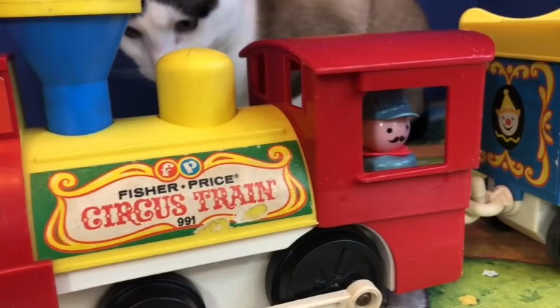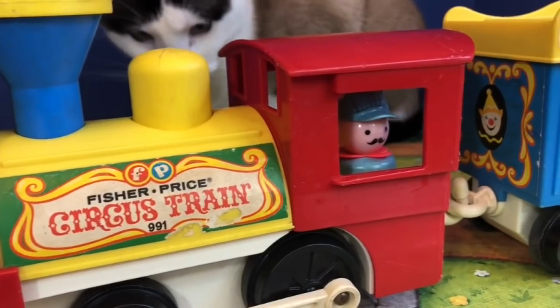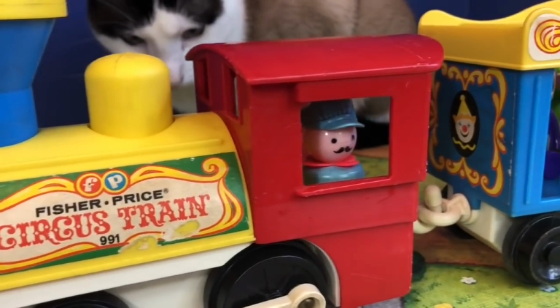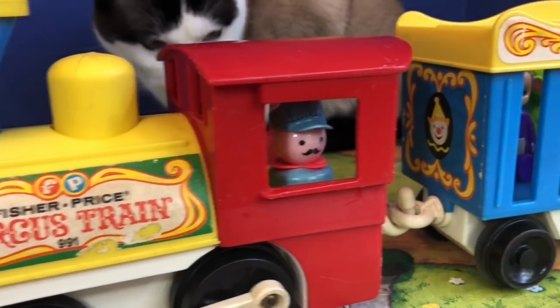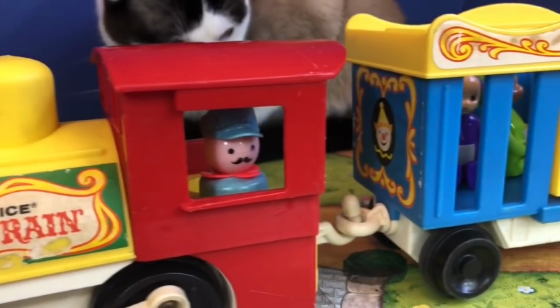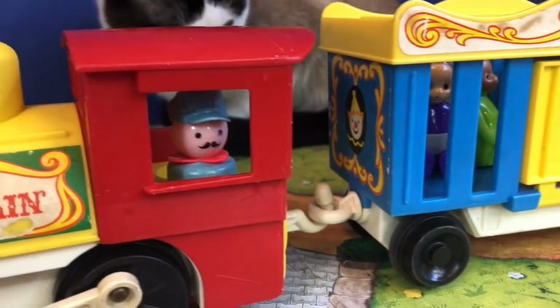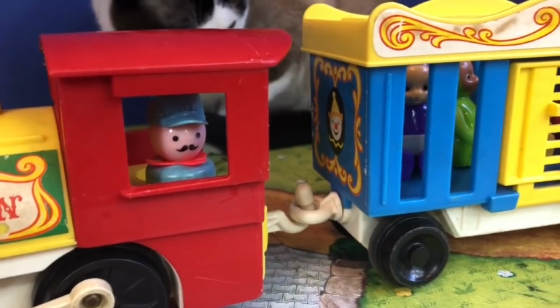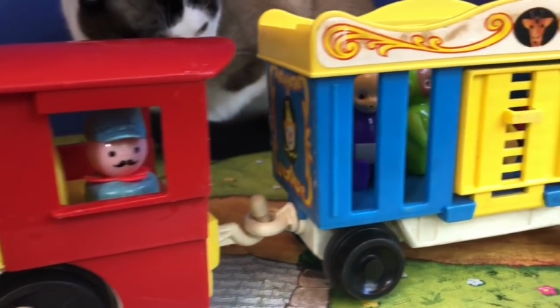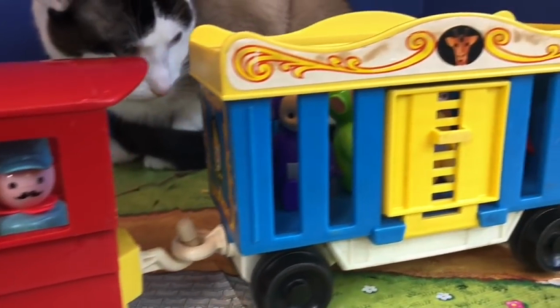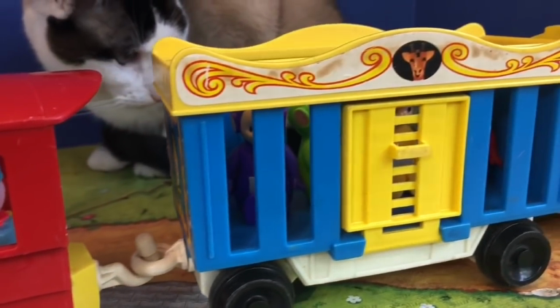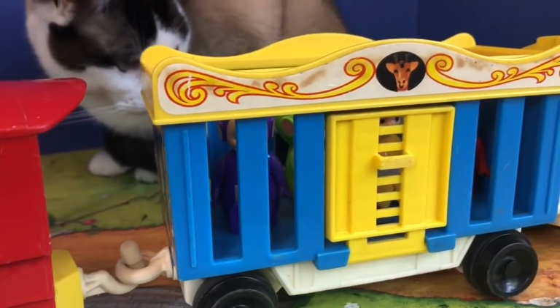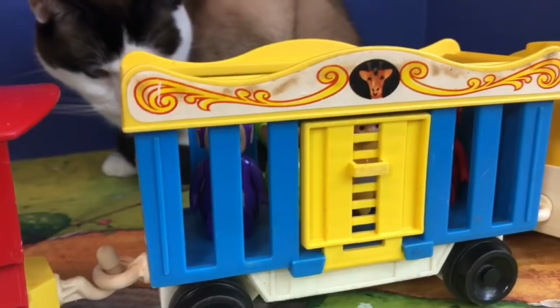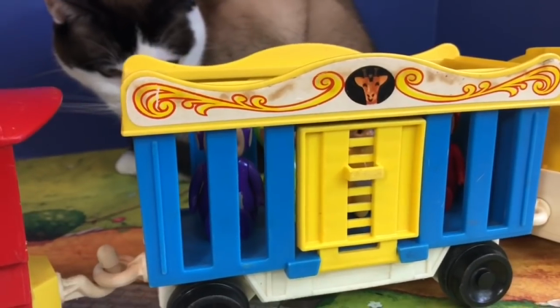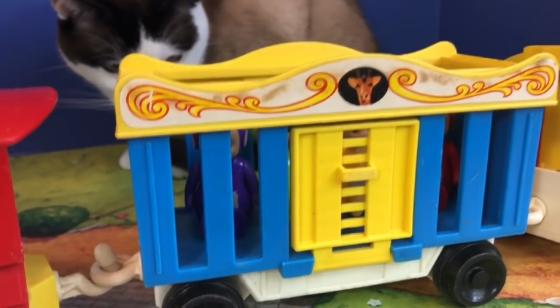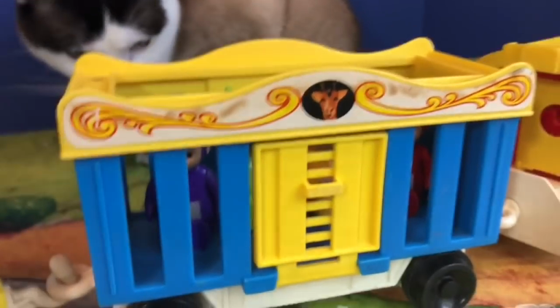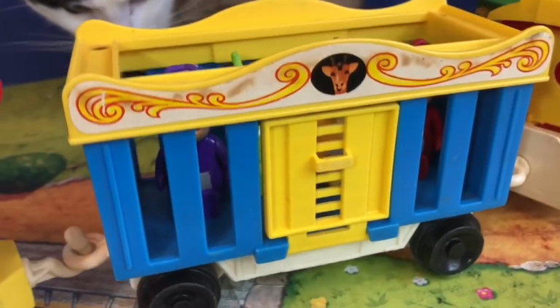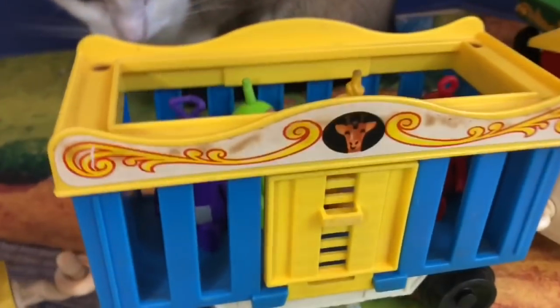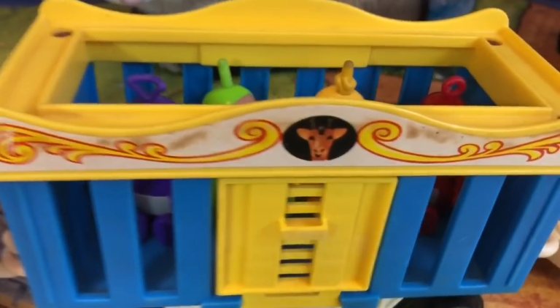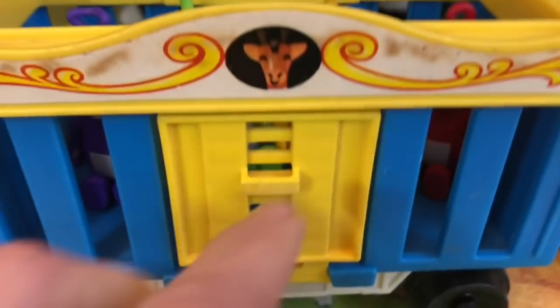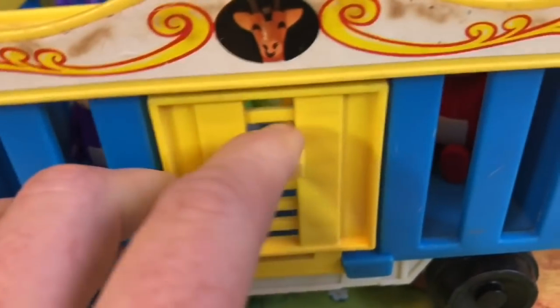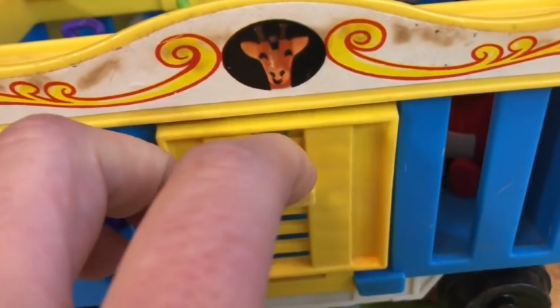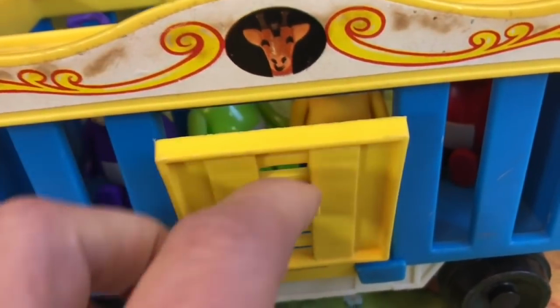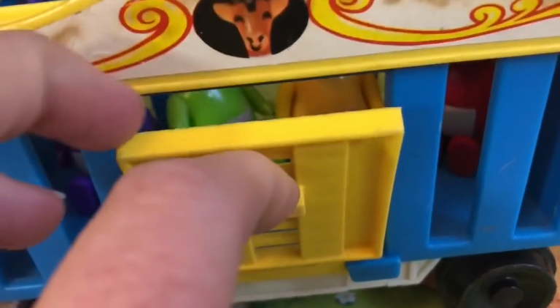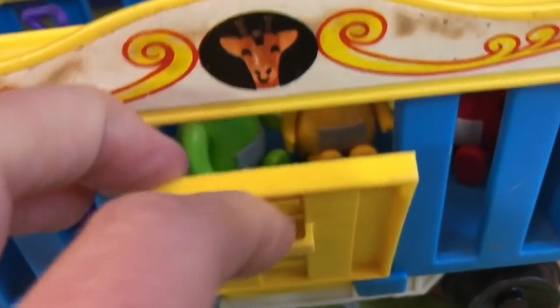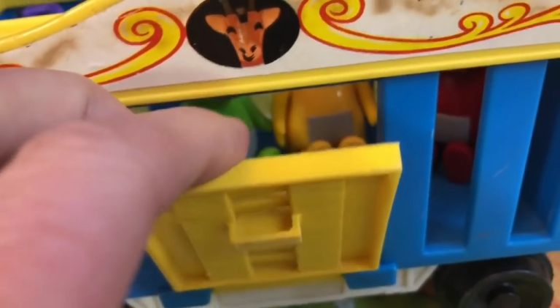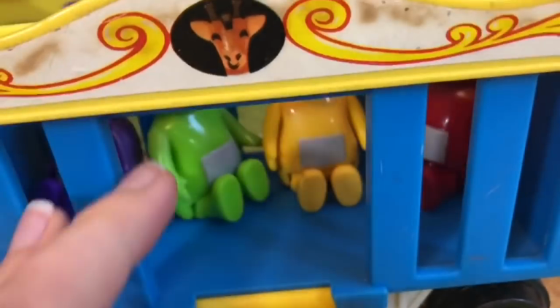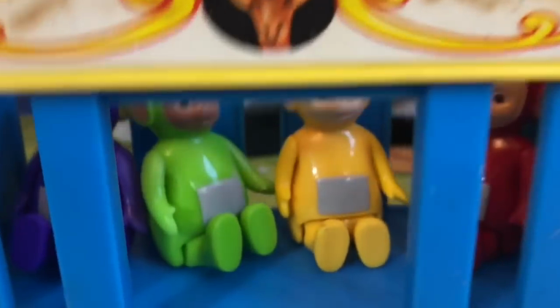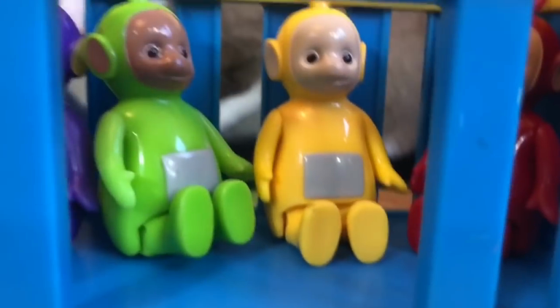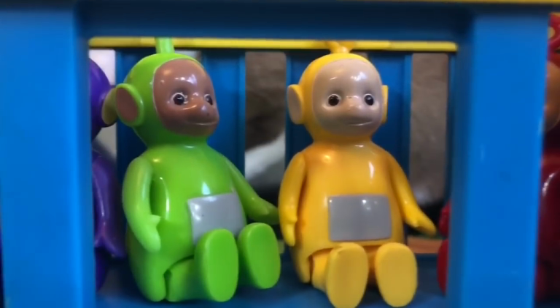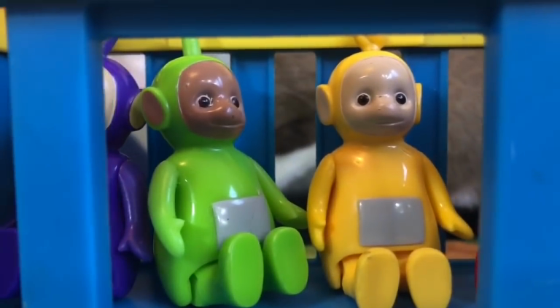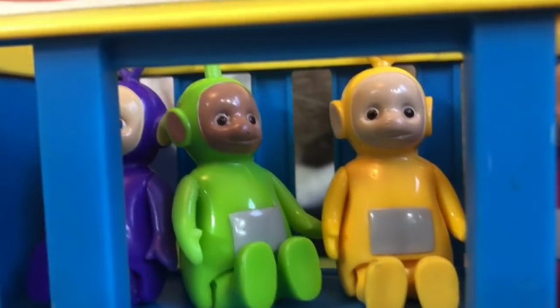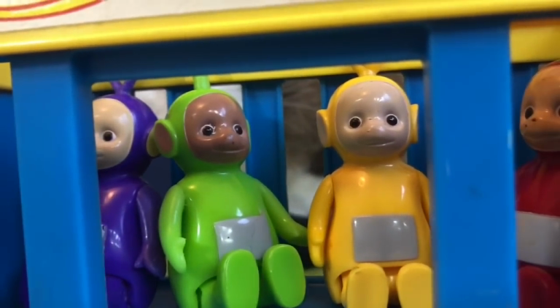Hello and welcome to Tiny Treasures. Today we're going to explore the Fisher Price Circus Train. Wait a minute — who's in the giraffe train car? It's the Teletubbies!